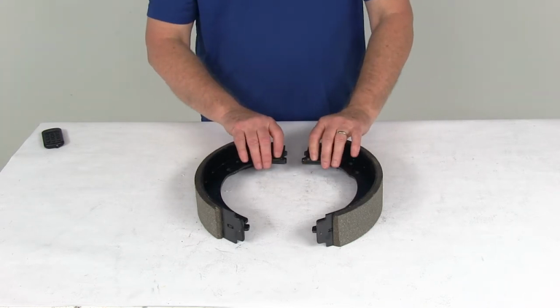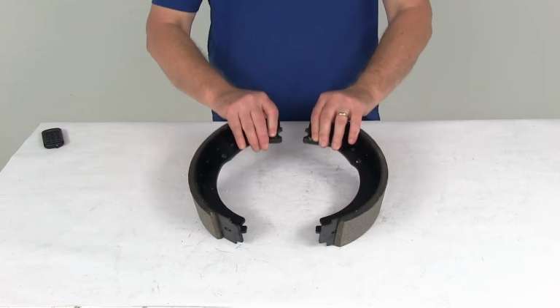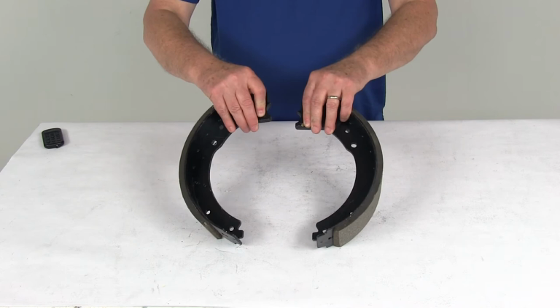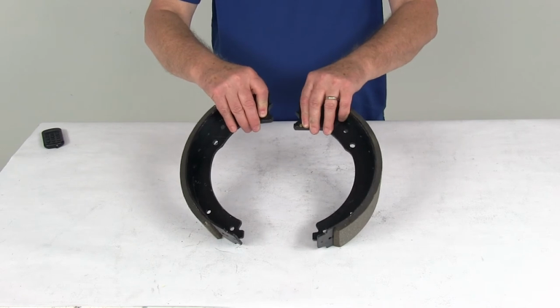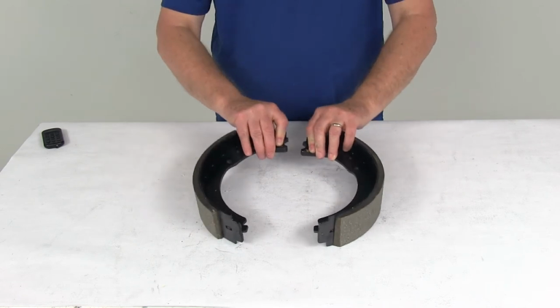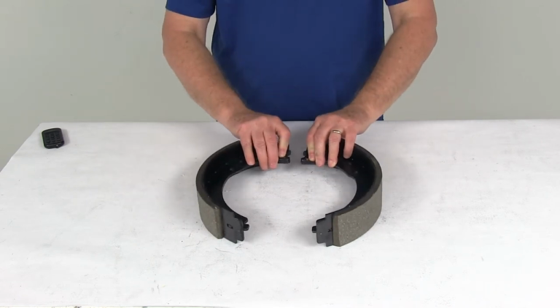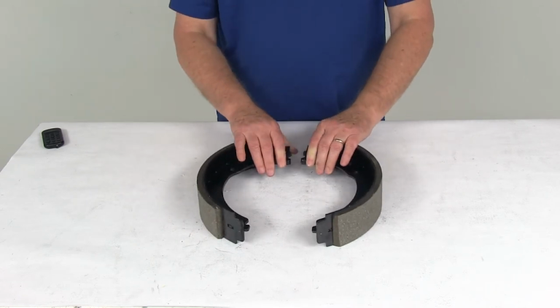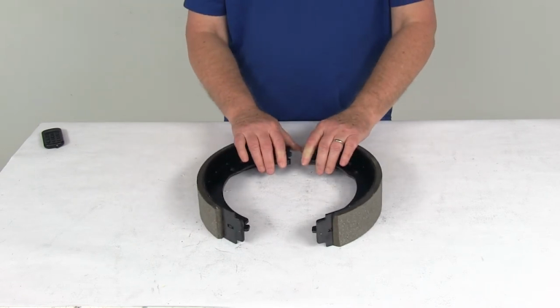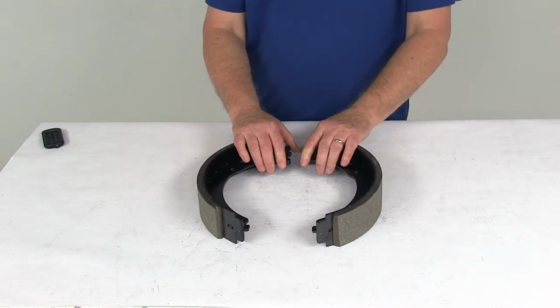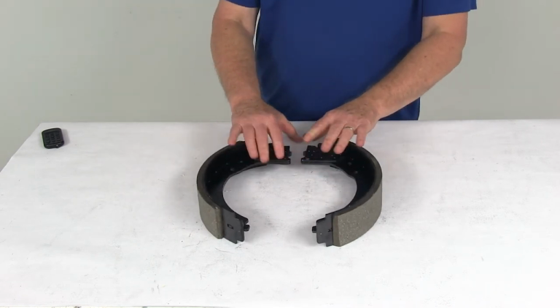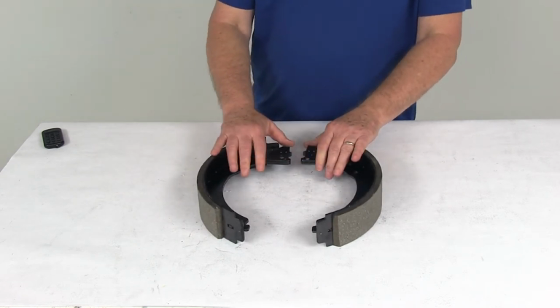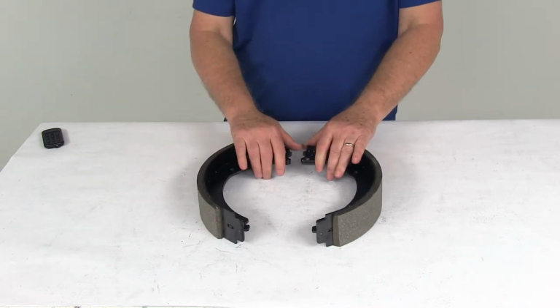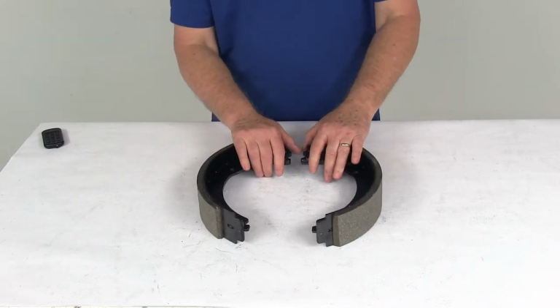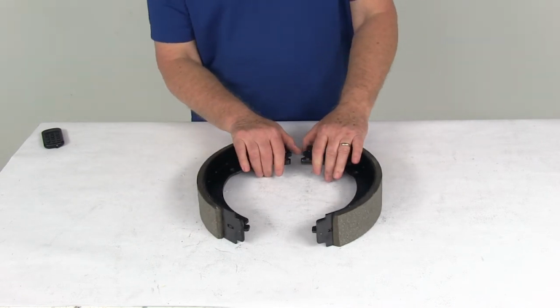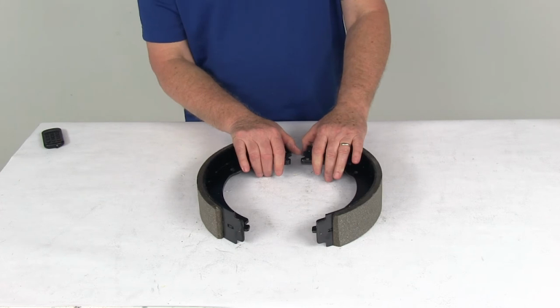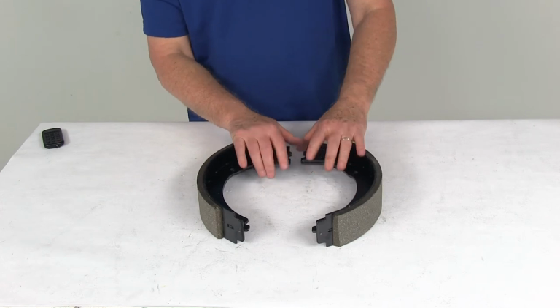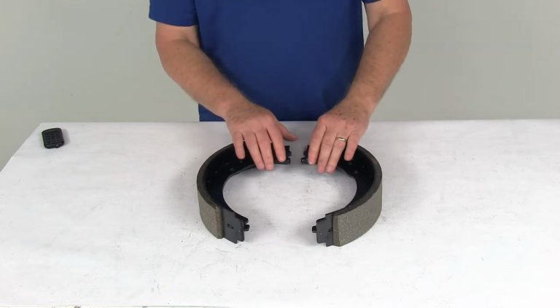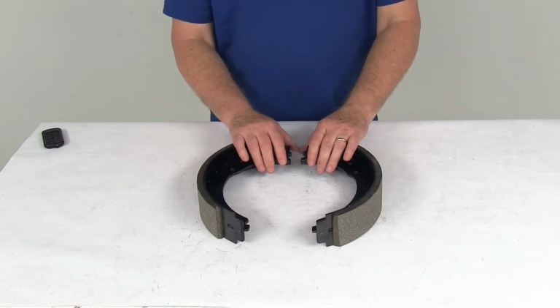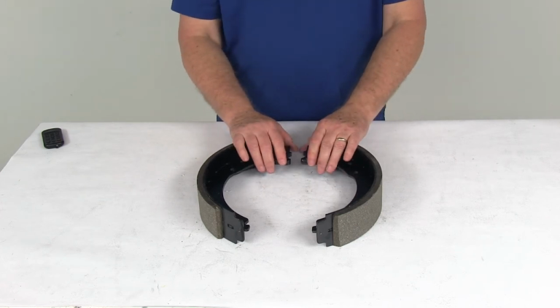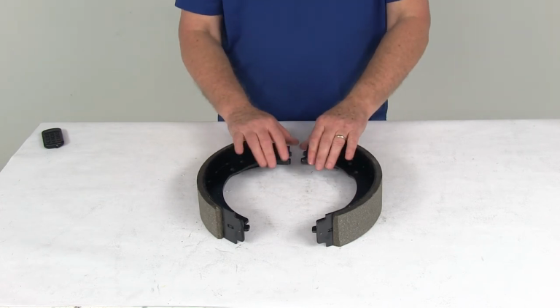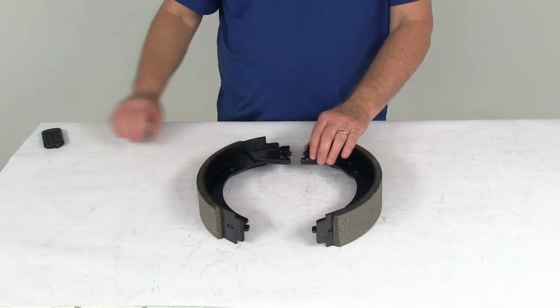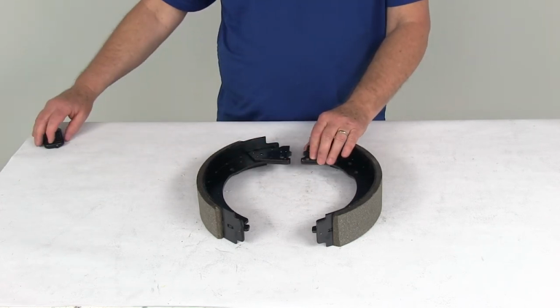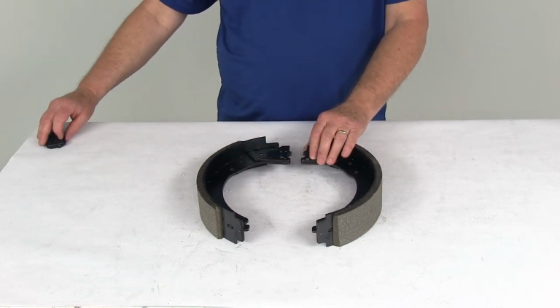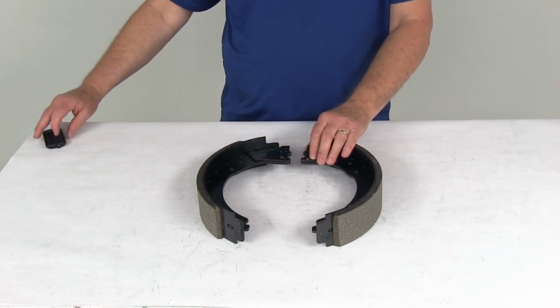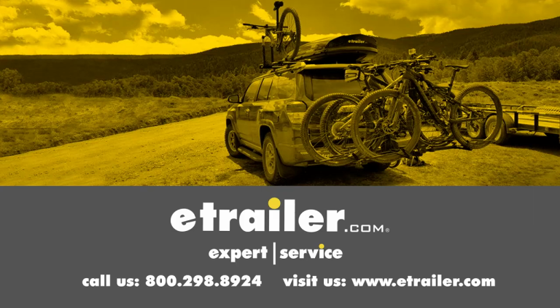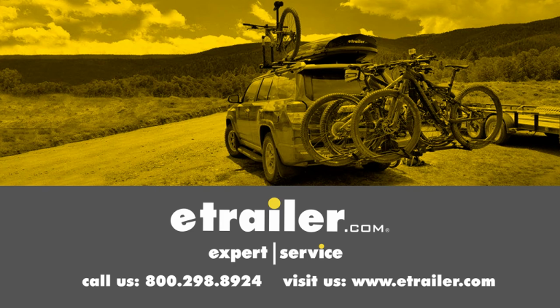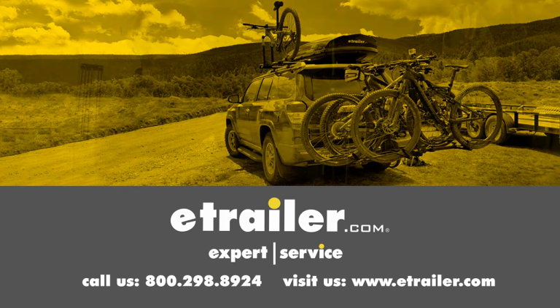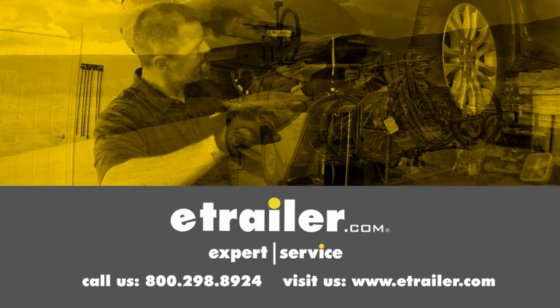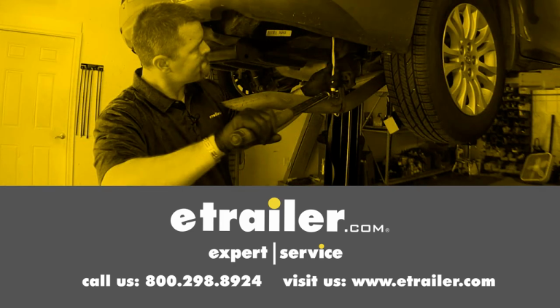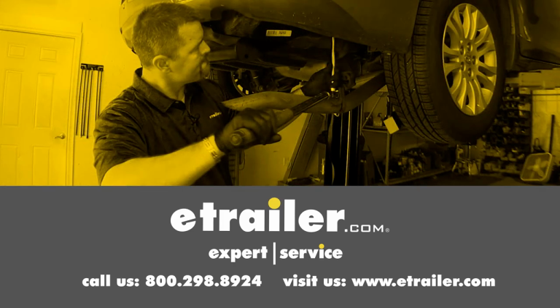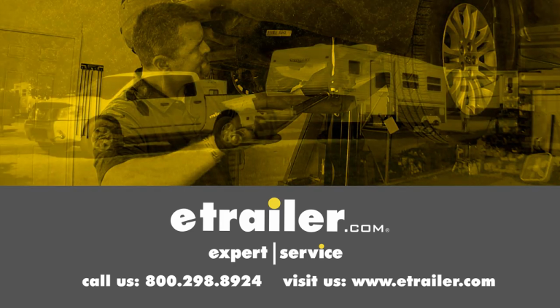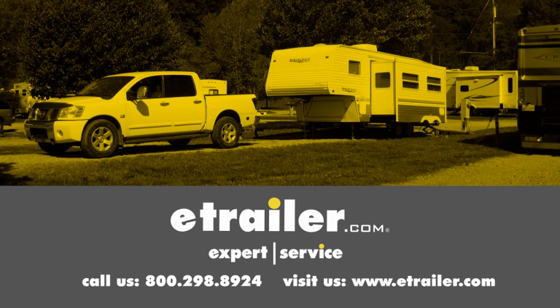That should do it for the review on the replacement trailer brake shoe and lining kit for the Dexter 12¼ inch electric brake assembly — this is for the left-hand driver's side. Click the link below to shop, learn more, or visit us at eTrailer.com.